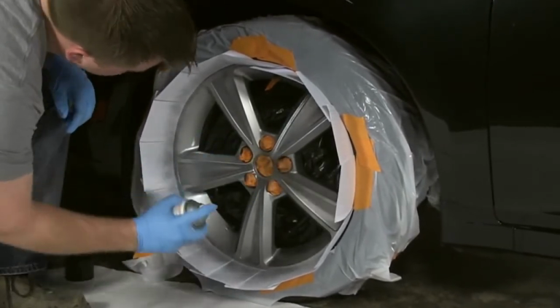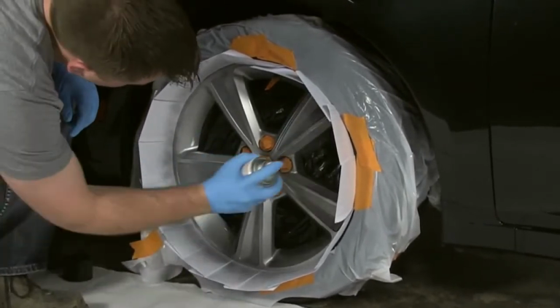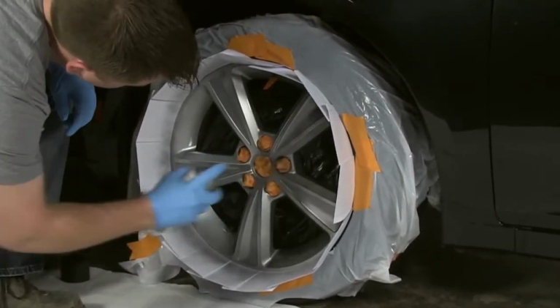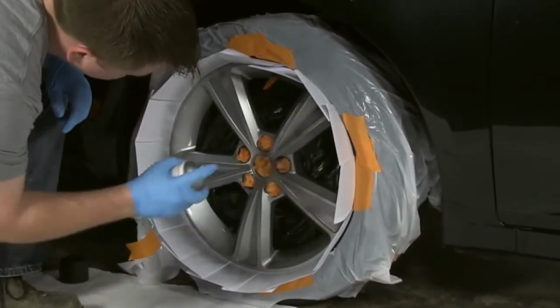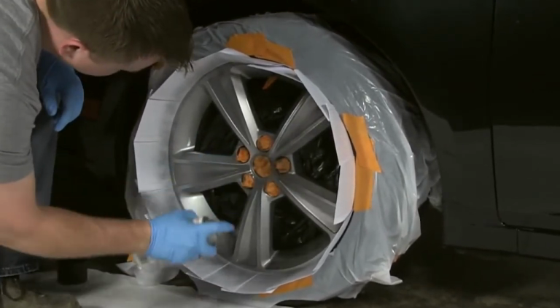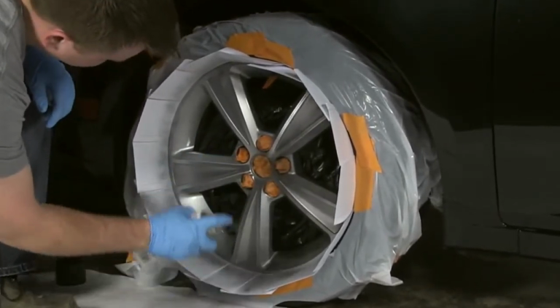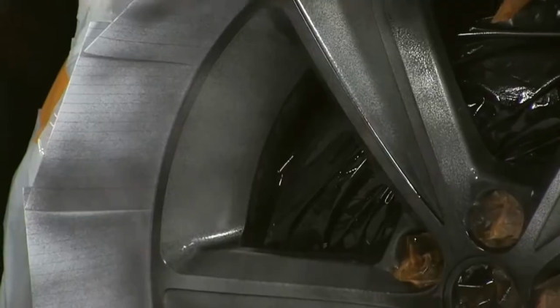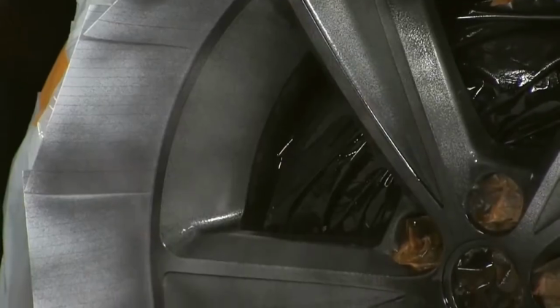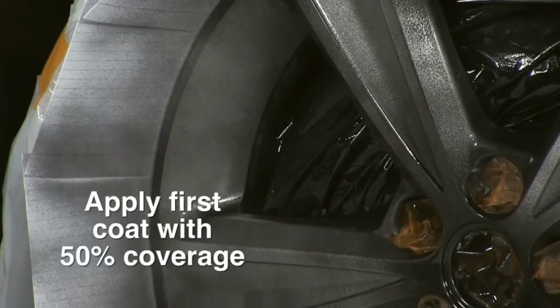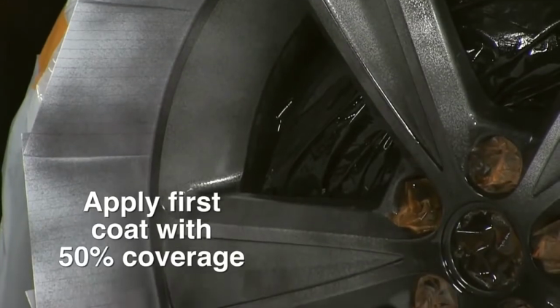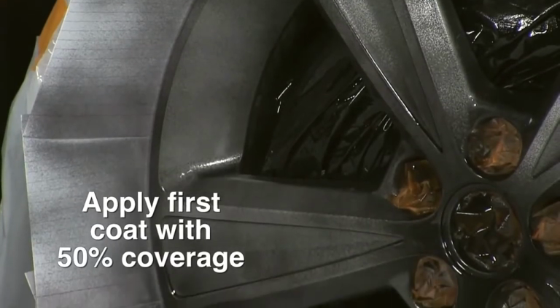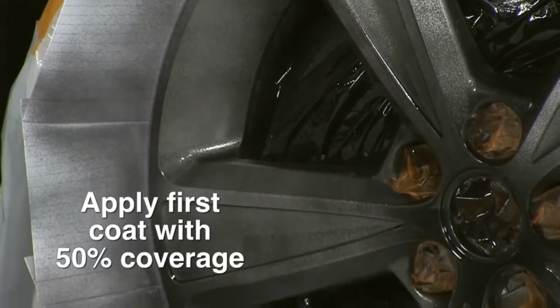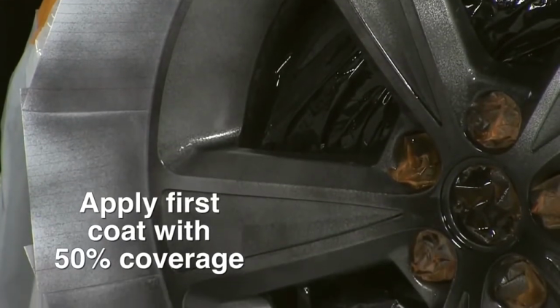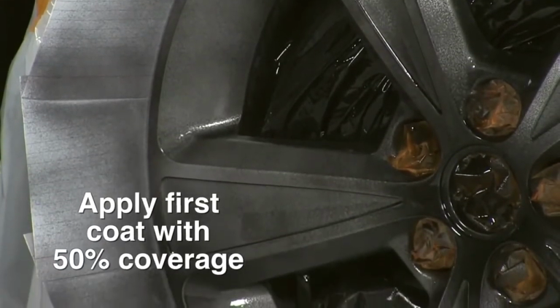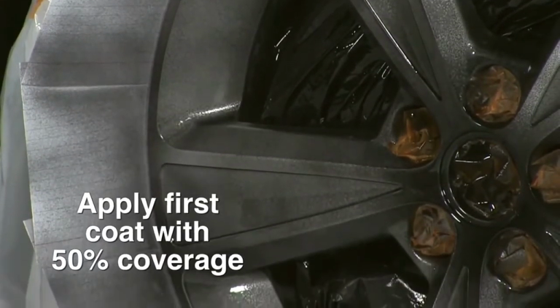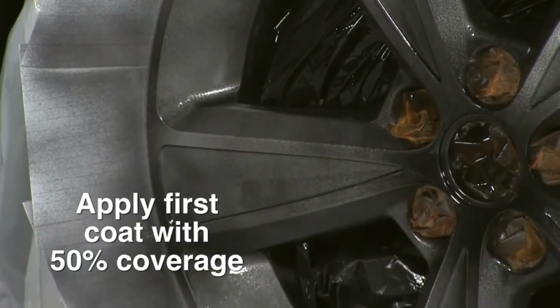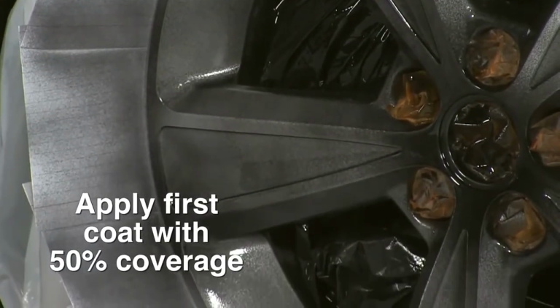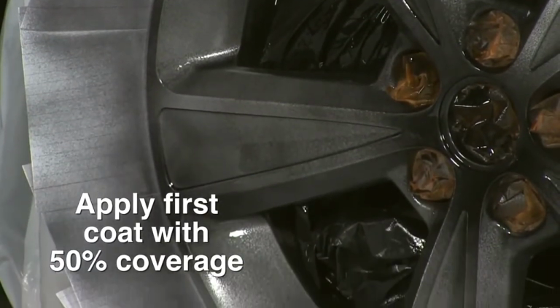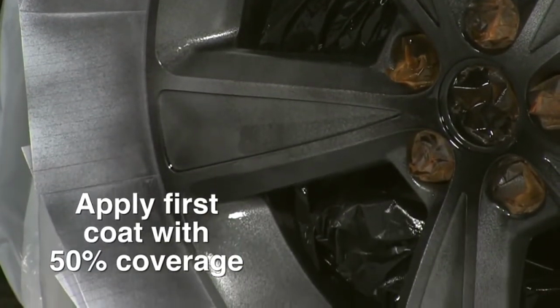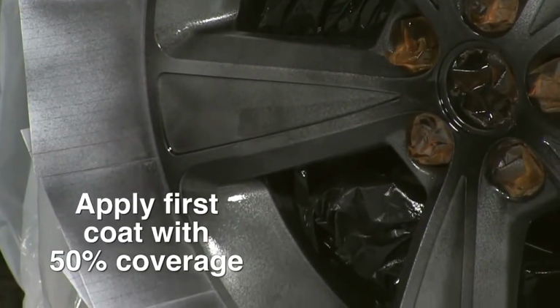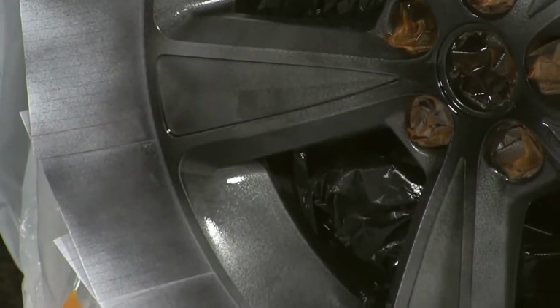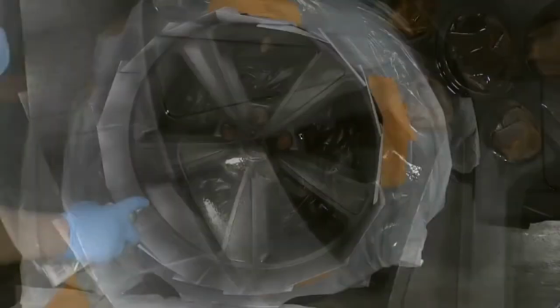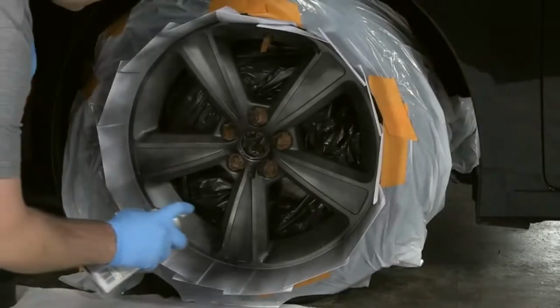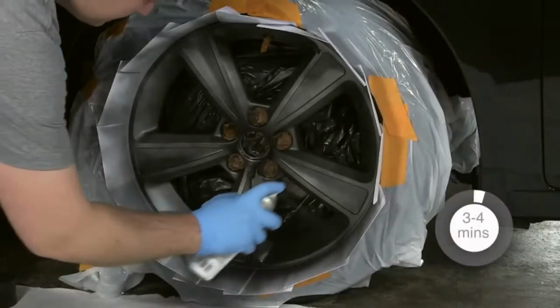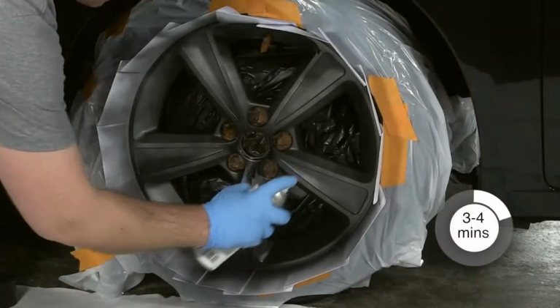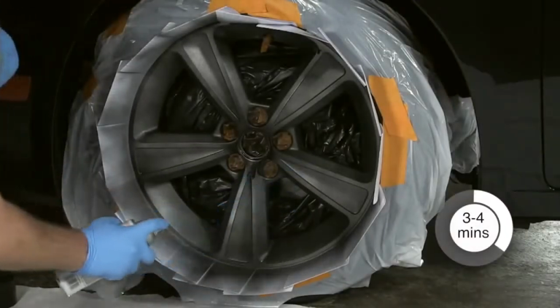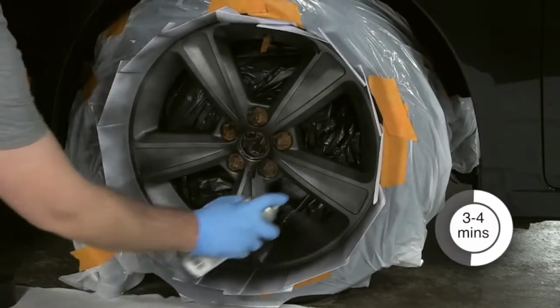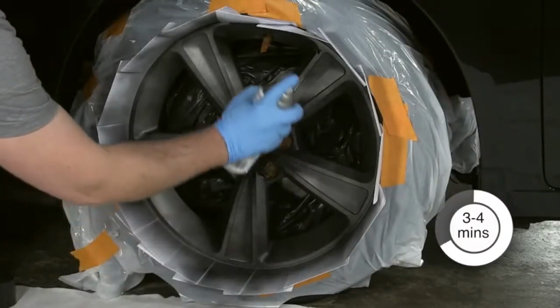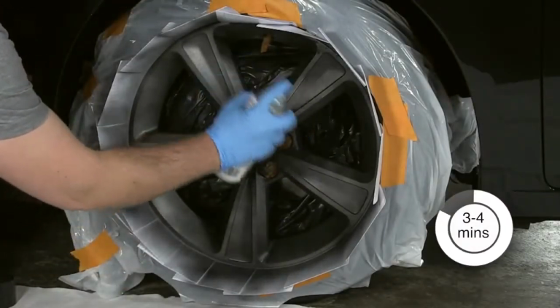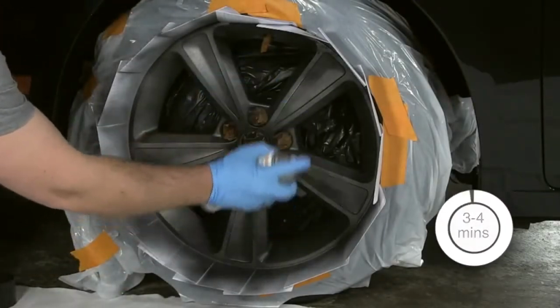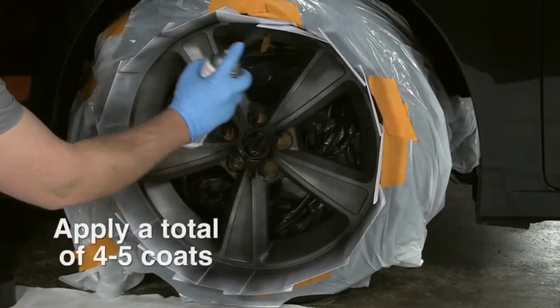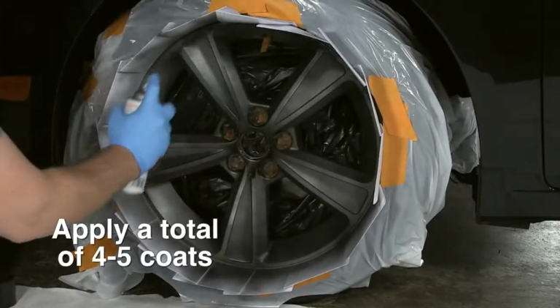It is important to apply the first coat relatively light, aiming for 50% coverage. Allow the paint to dry 3 to 4 minutes between coats, then apply 3 to 4 more coats.